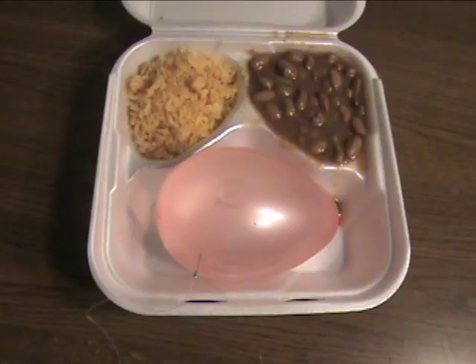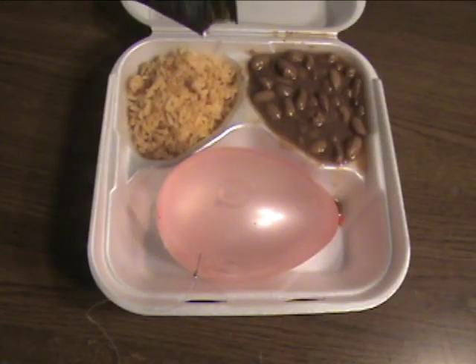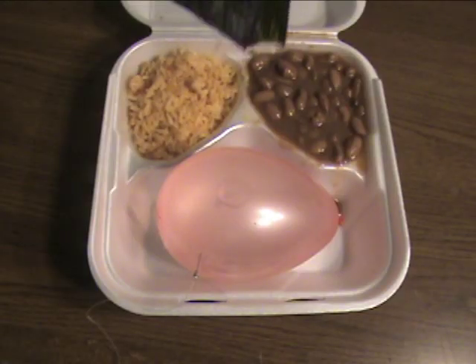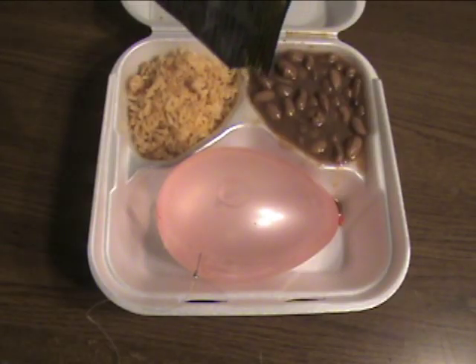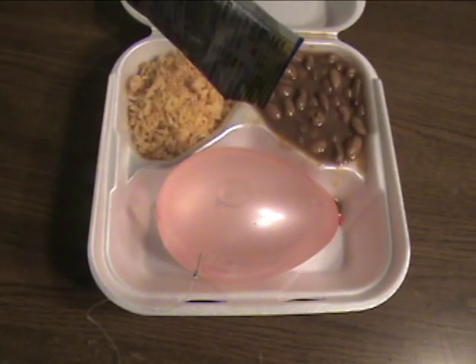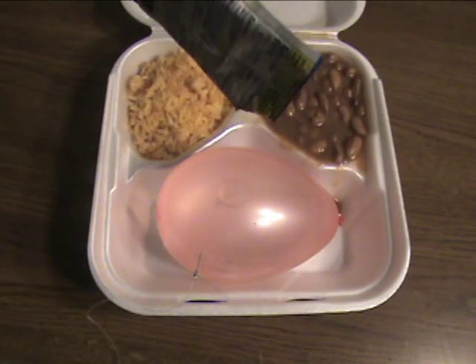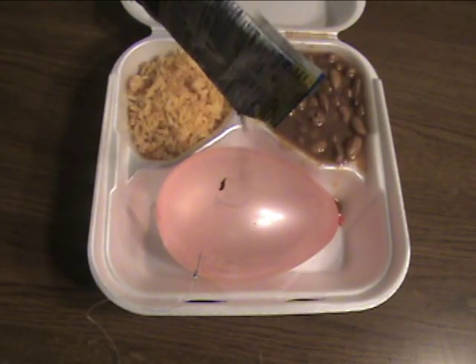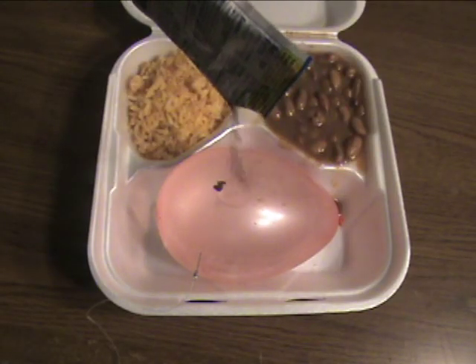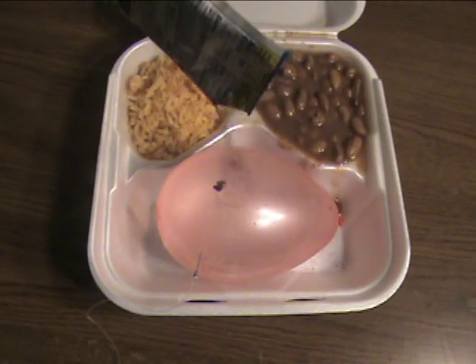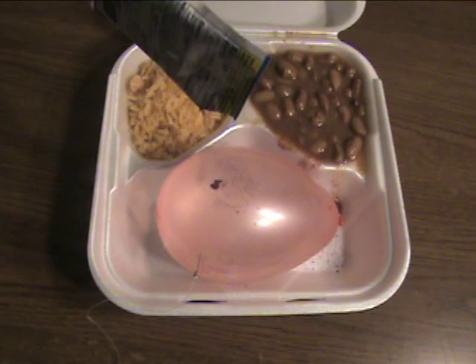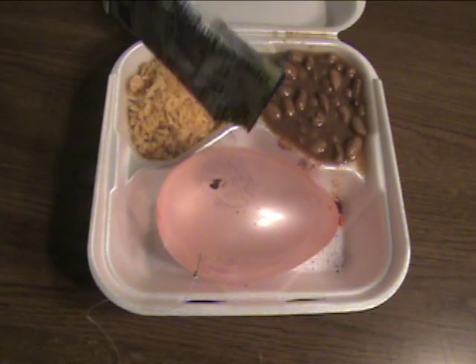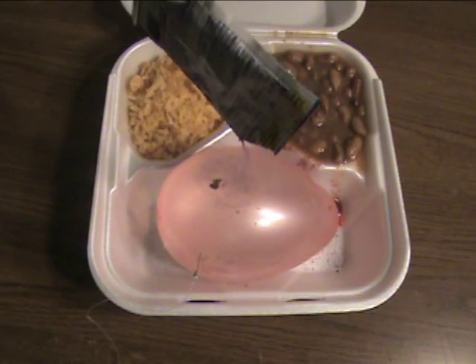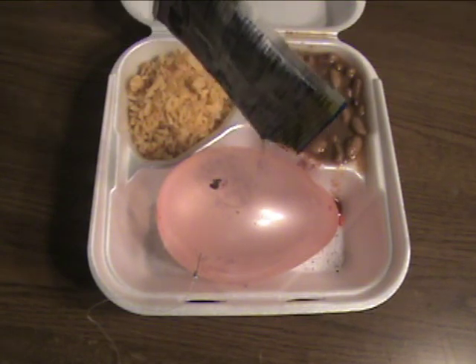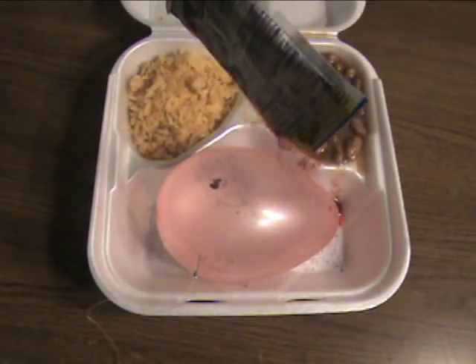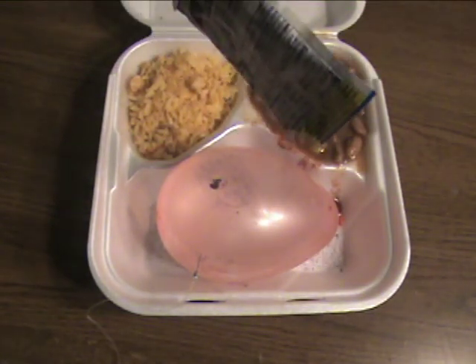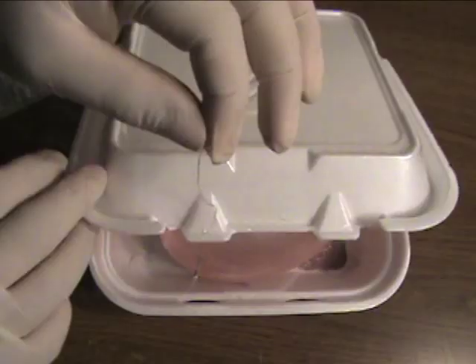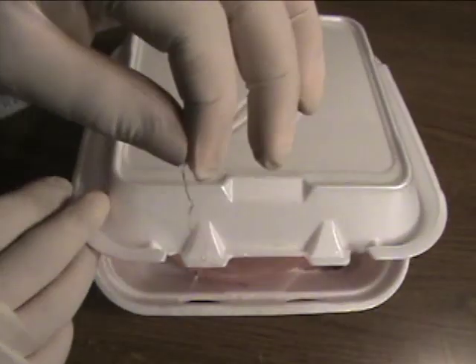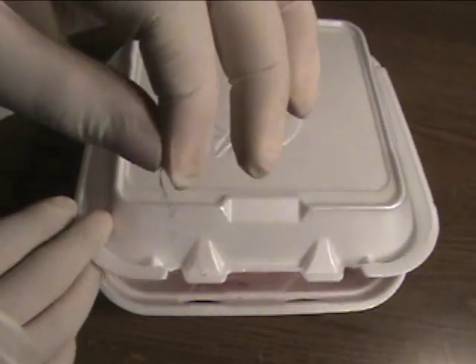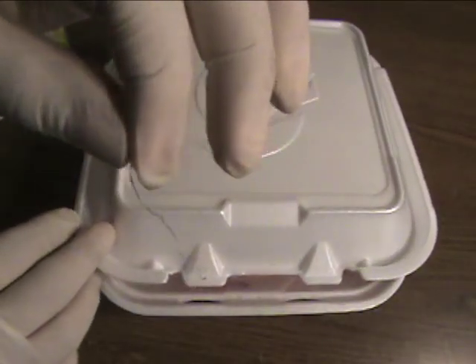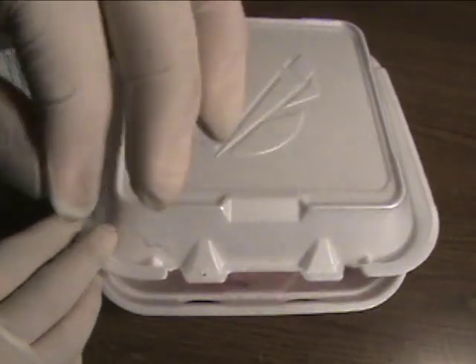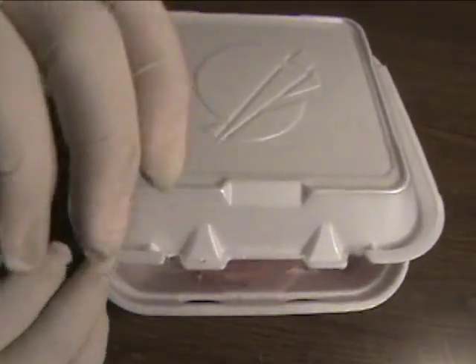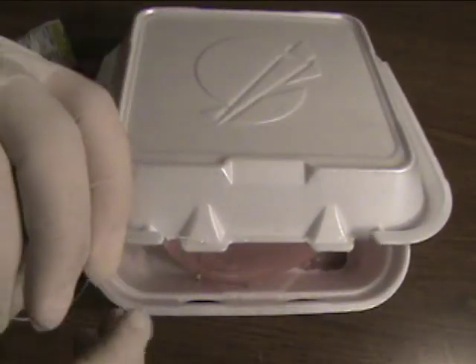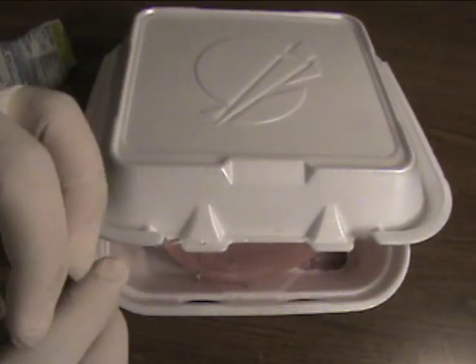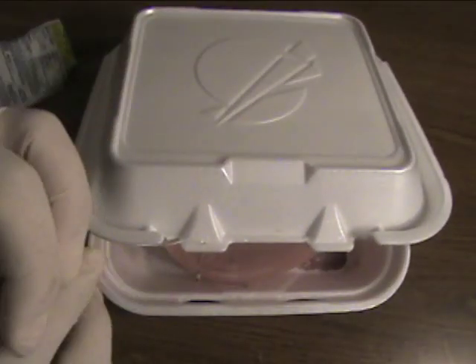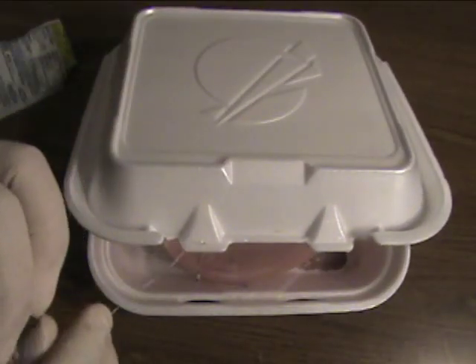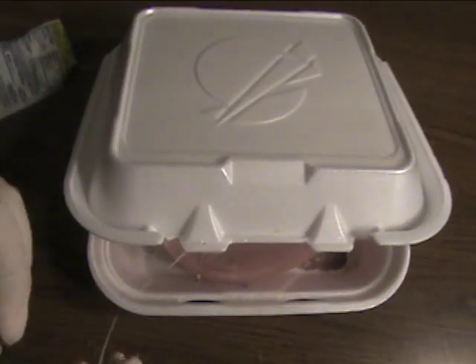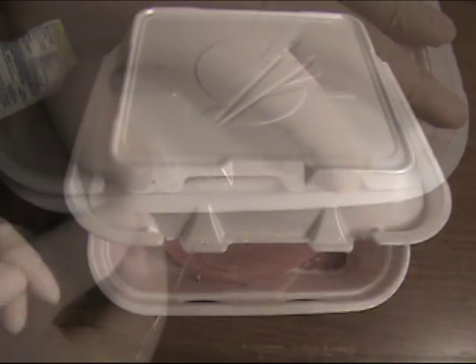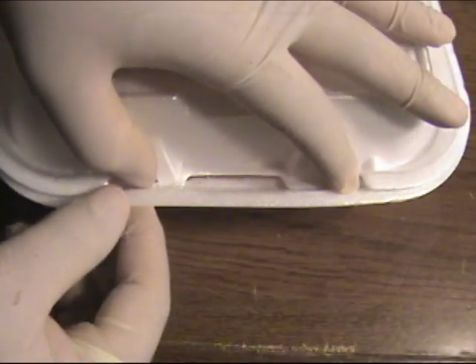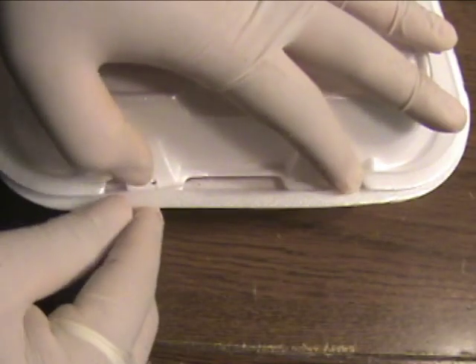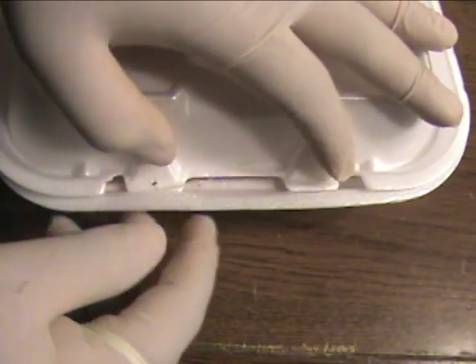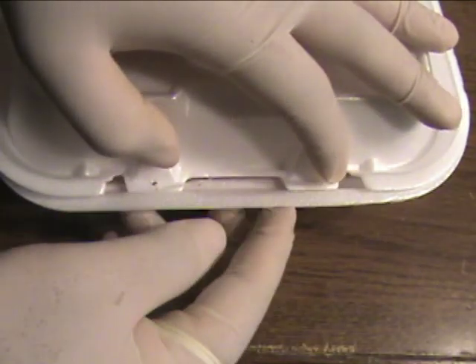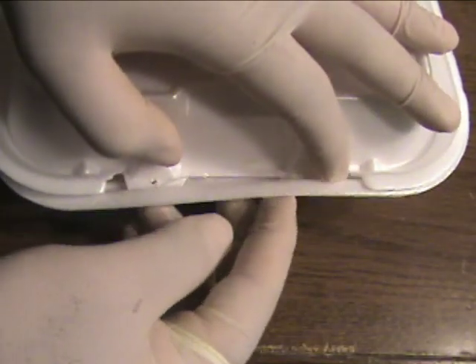Before you close it, if you really want to ruin their lunch, pour some Kool-Aid on the balloon. Tie the other end of the string to the hole you made. Make sure to close the box gently.